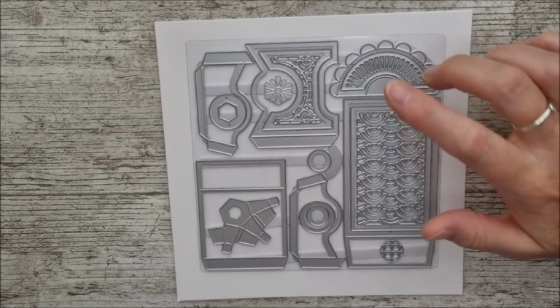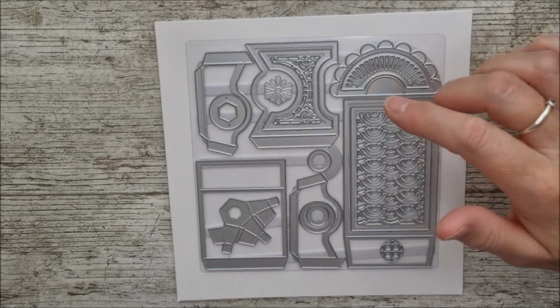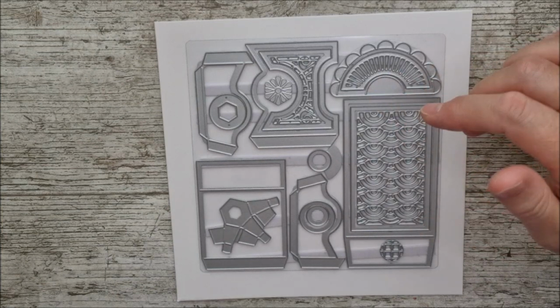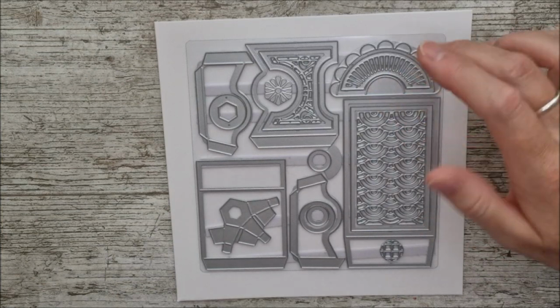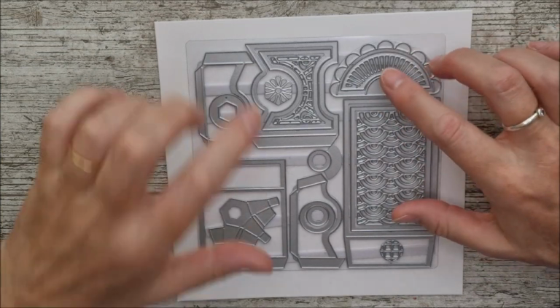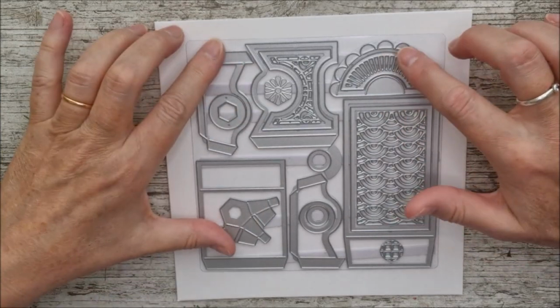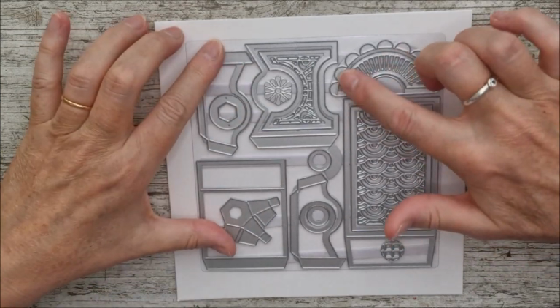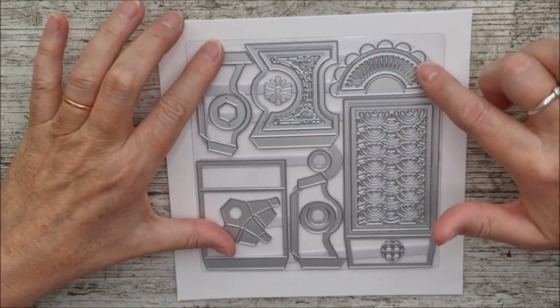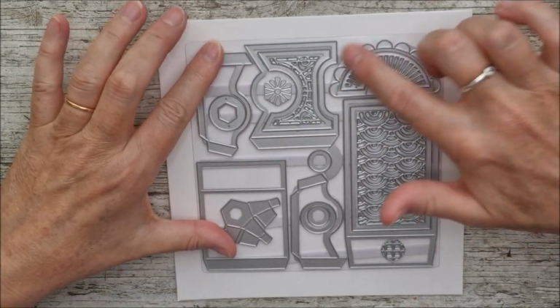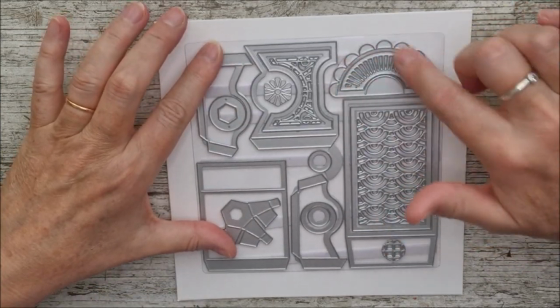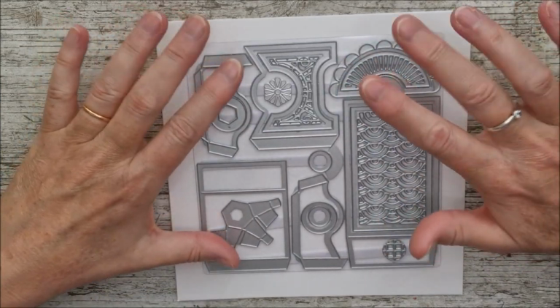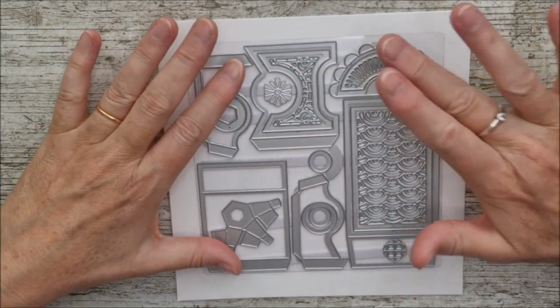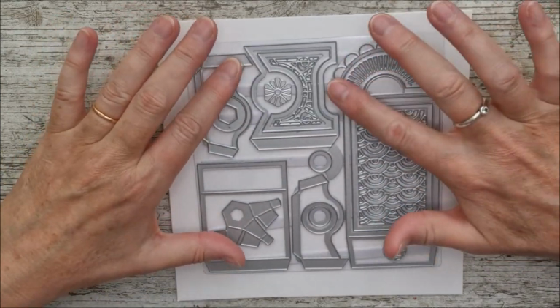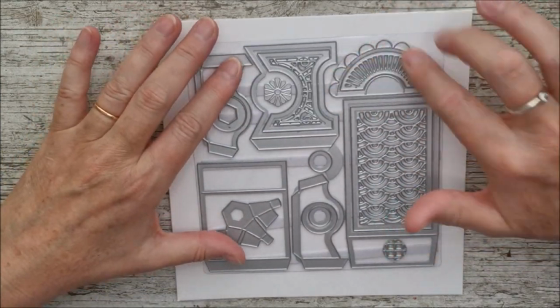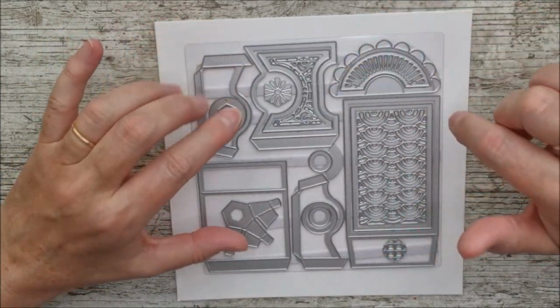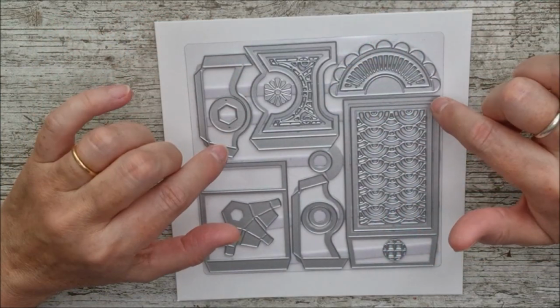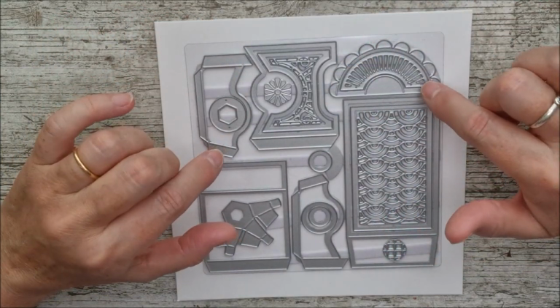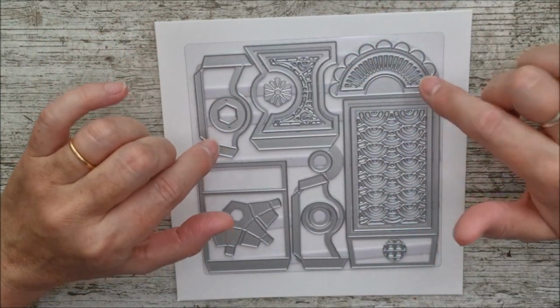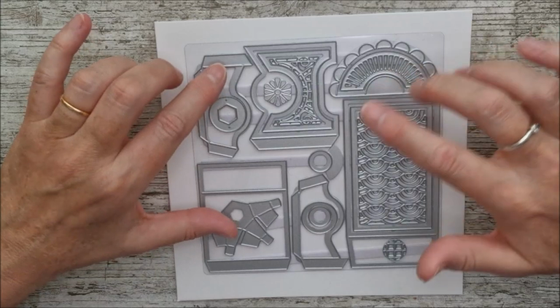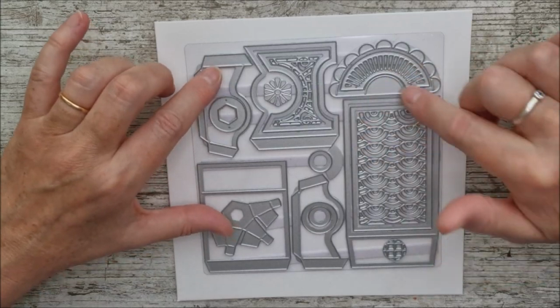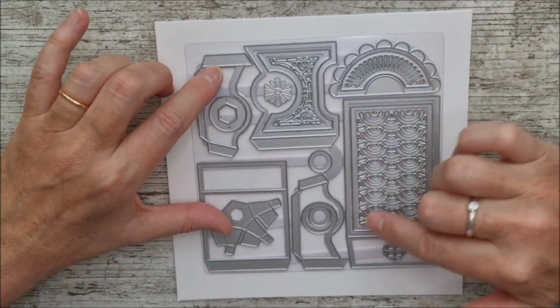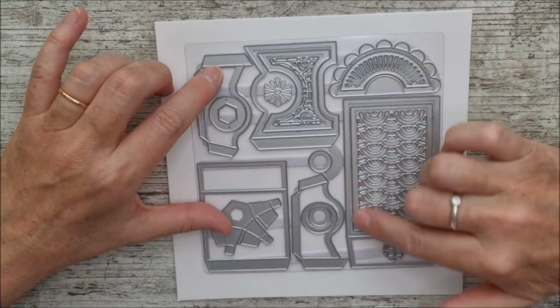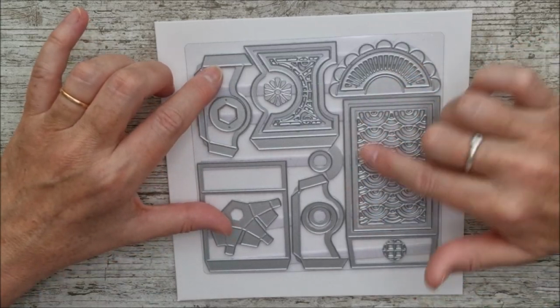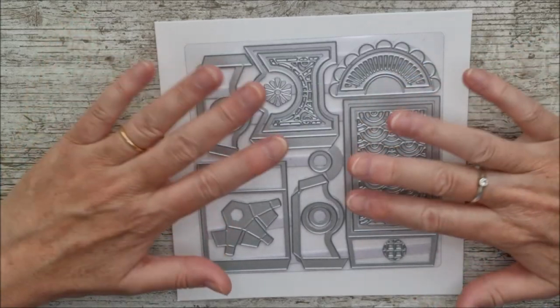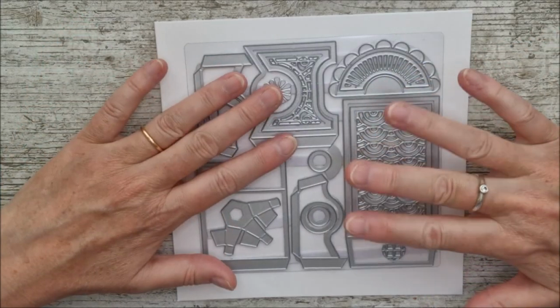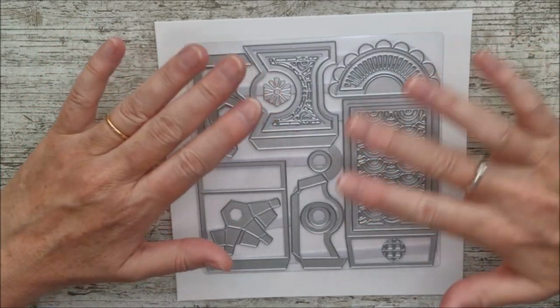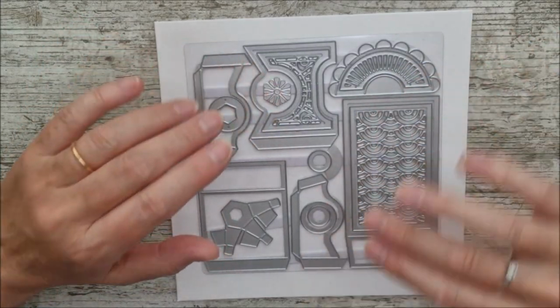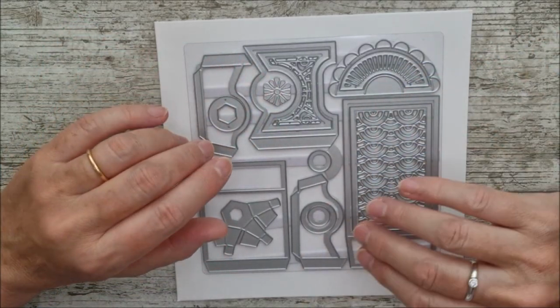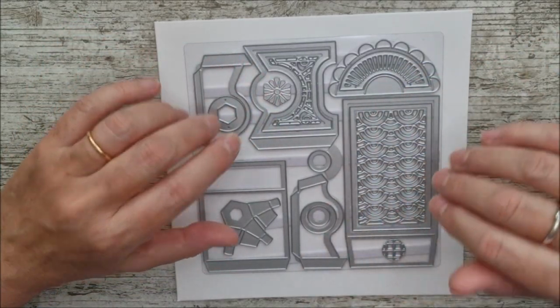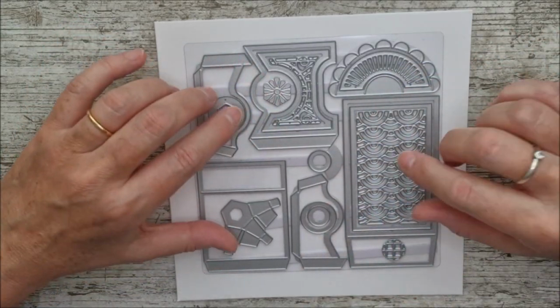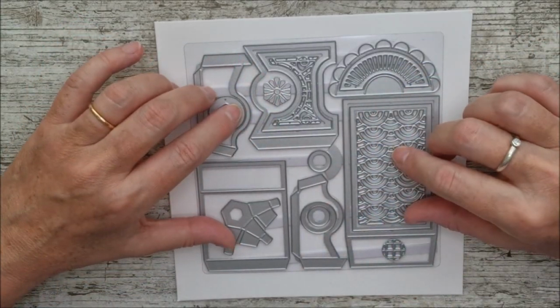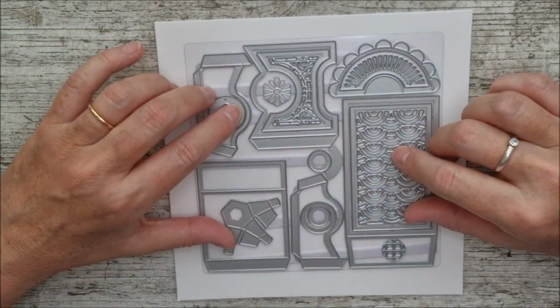It actually looks really, really nice. I love this kind of shape here that you can use on other things as well, and obviously lots of things here that you can use on different things too.